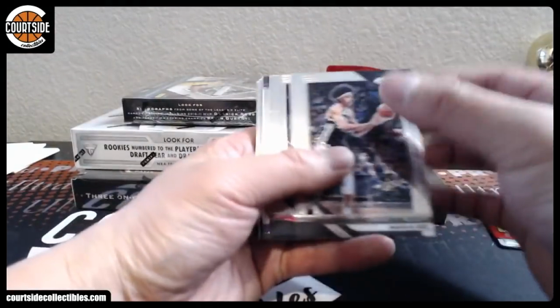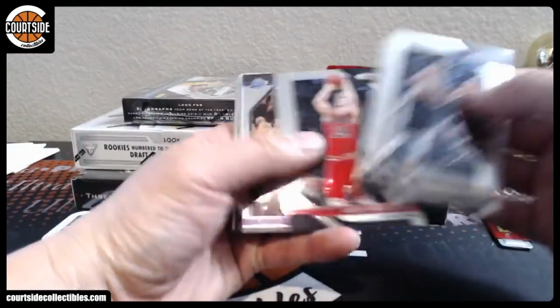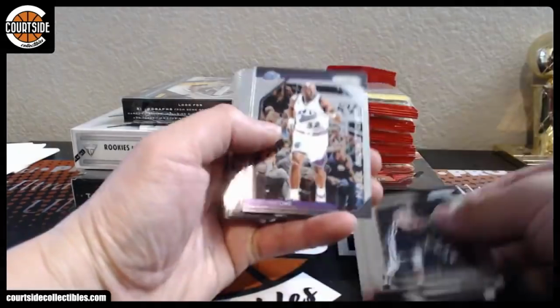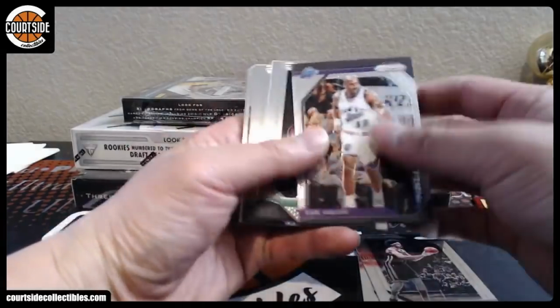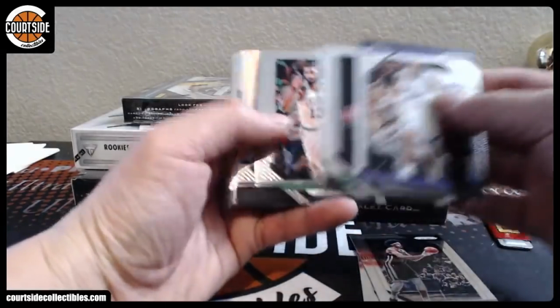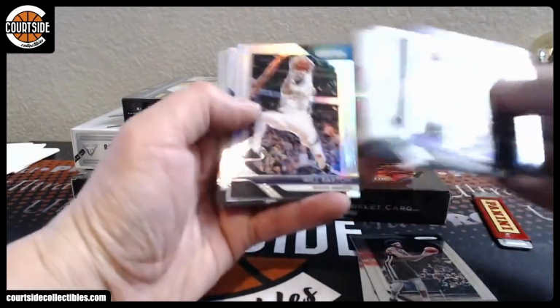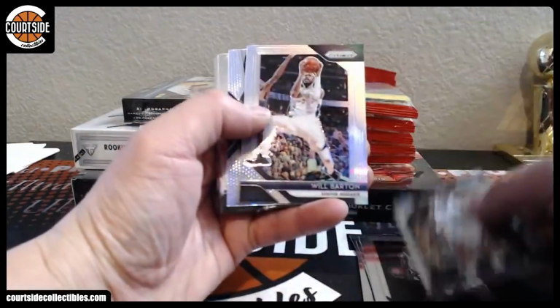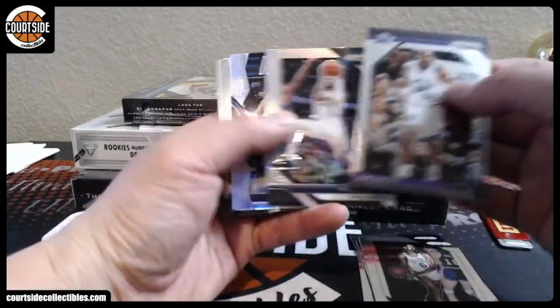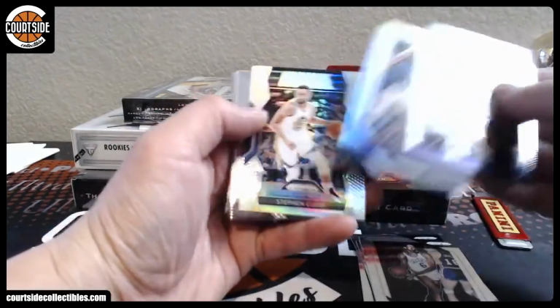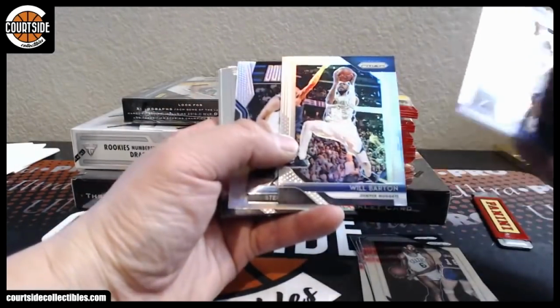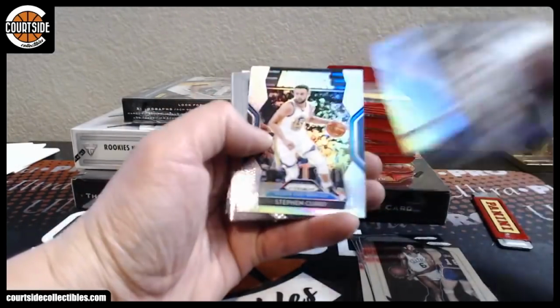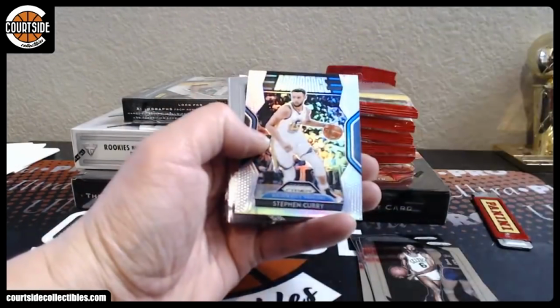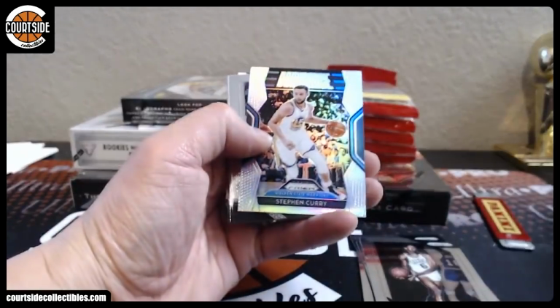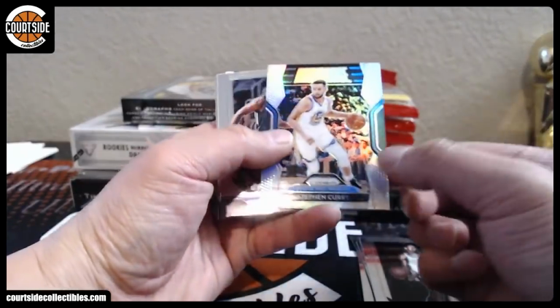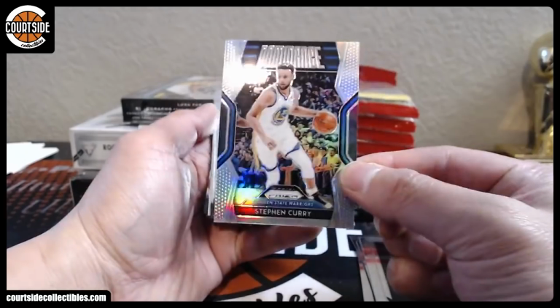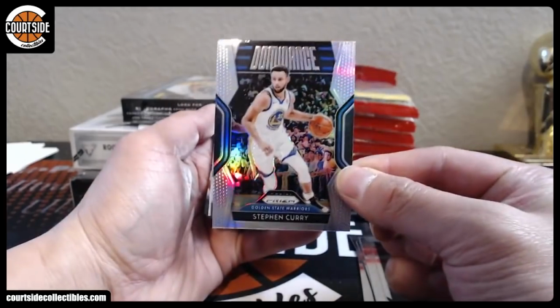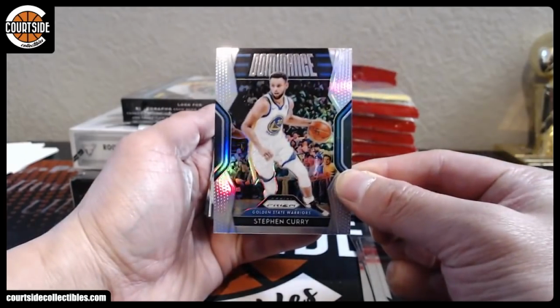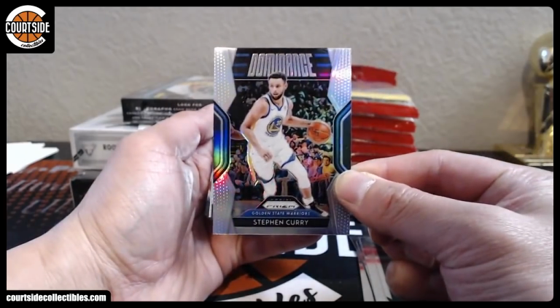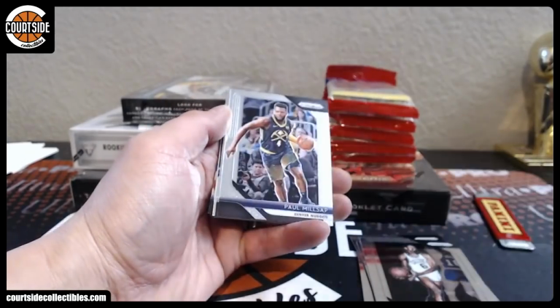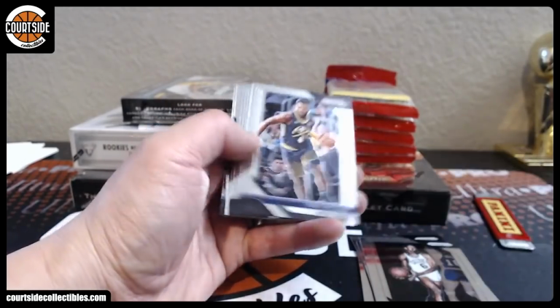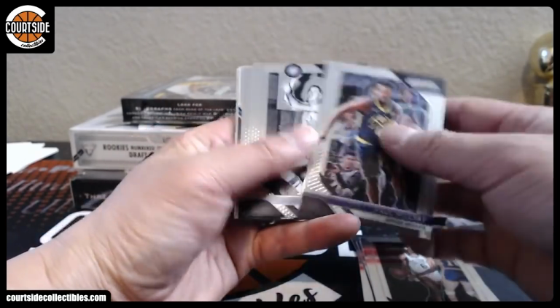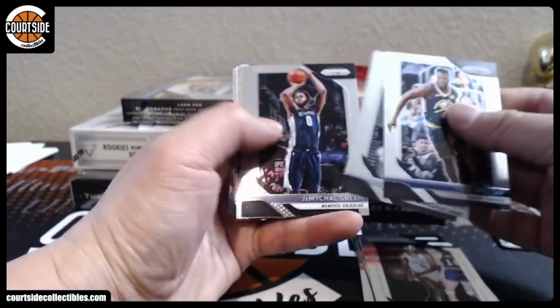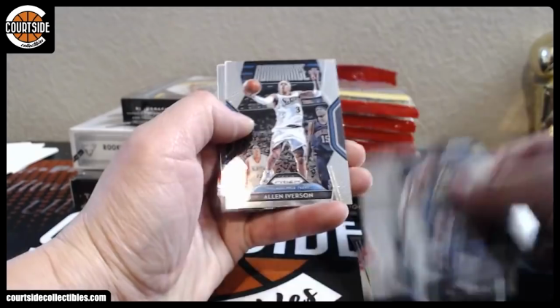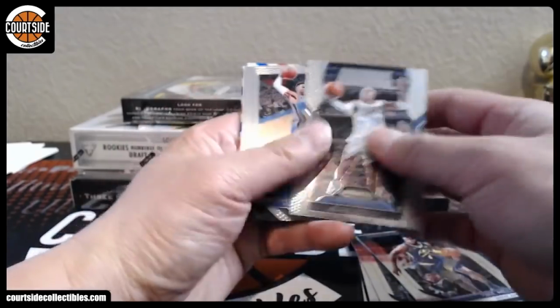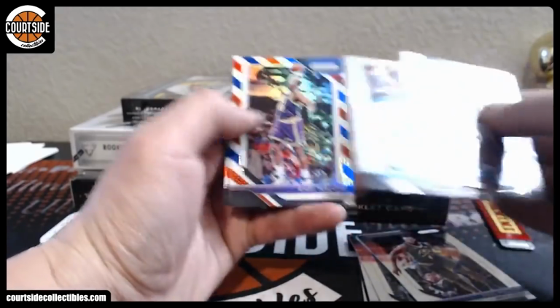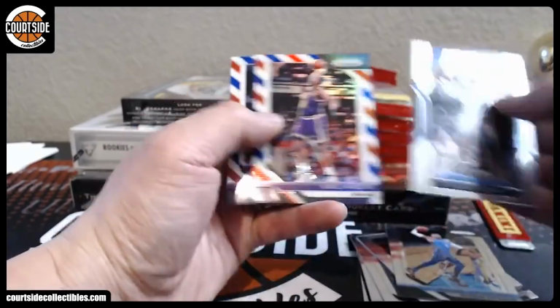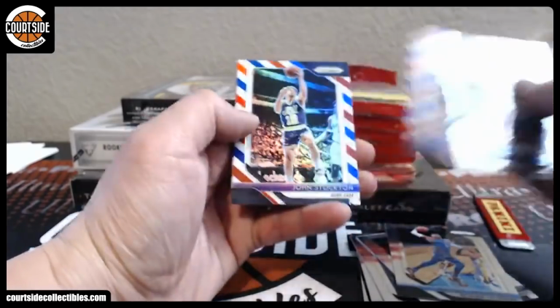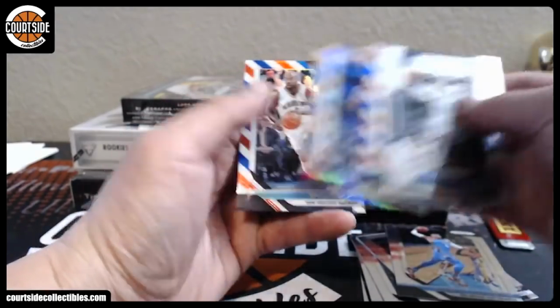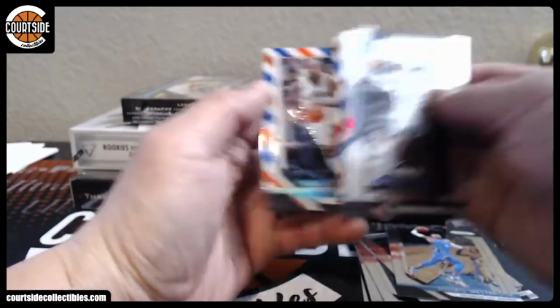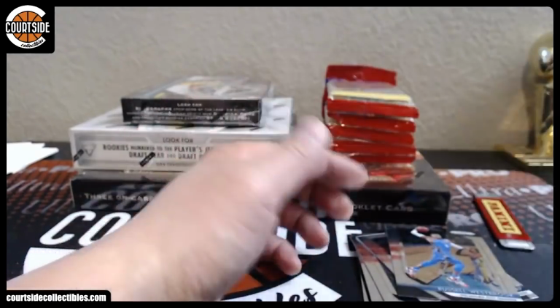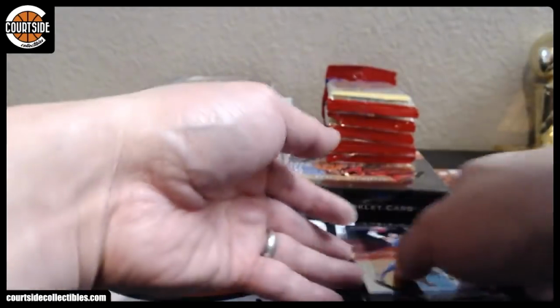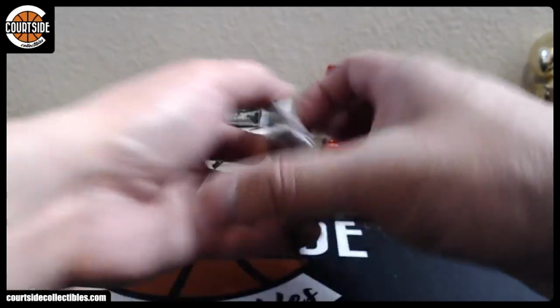All right, we have Karl Malone, Will Barton, Steph Curry Dominant Silver — nice one. We got Allen Iverson, Karl Malone, John Stockton, Baron Davis.